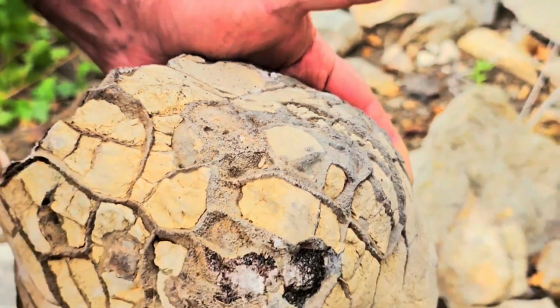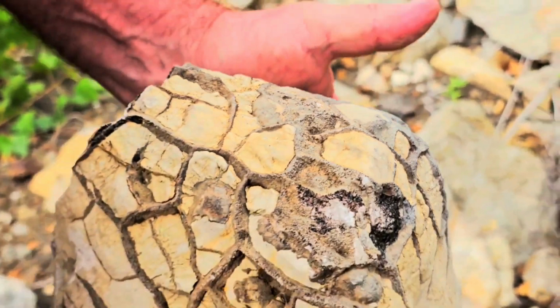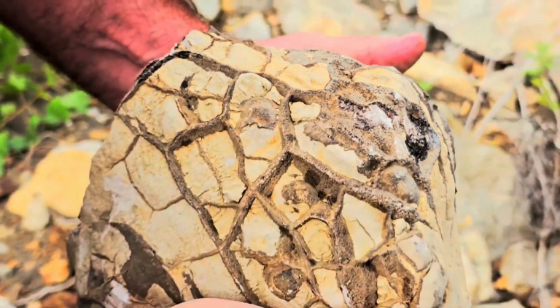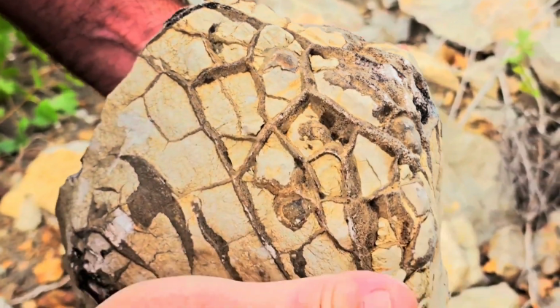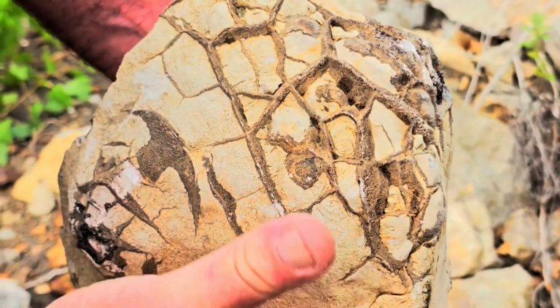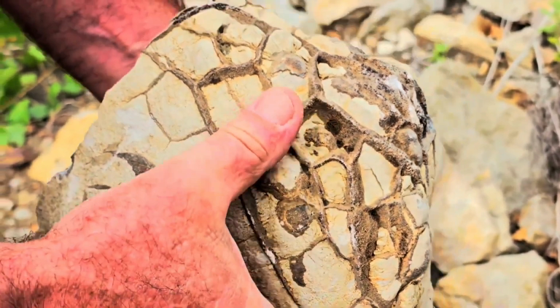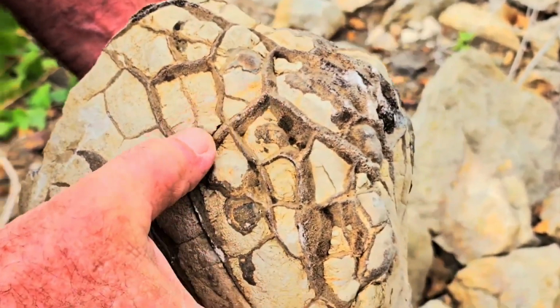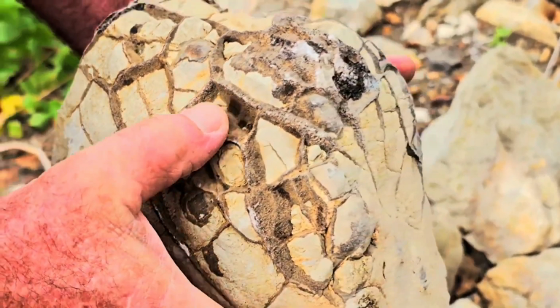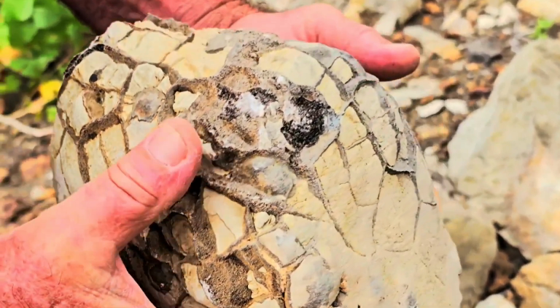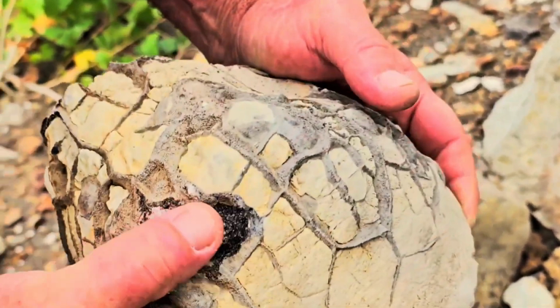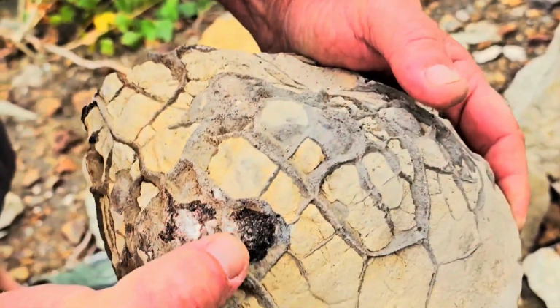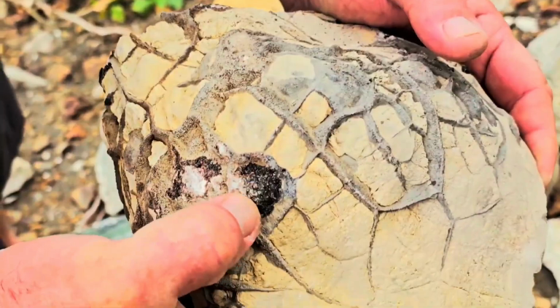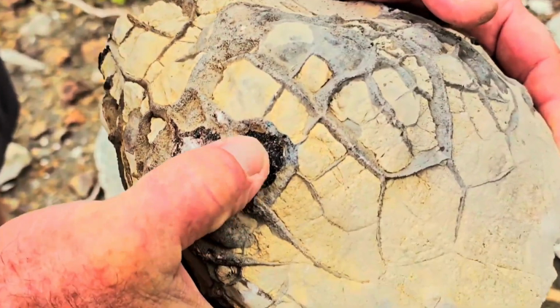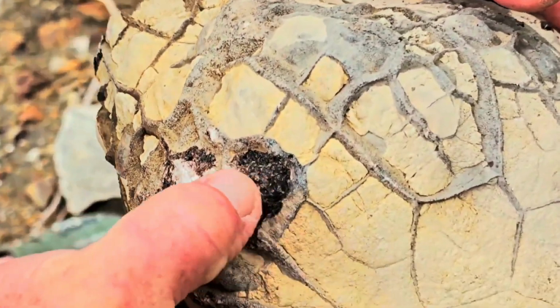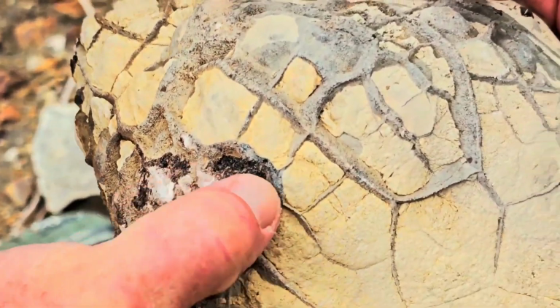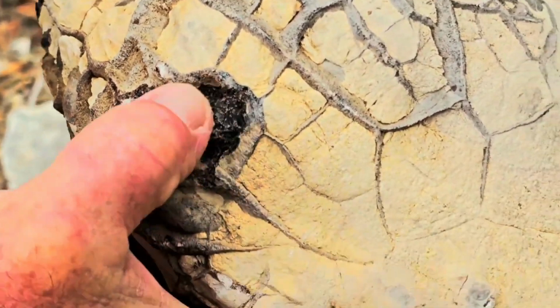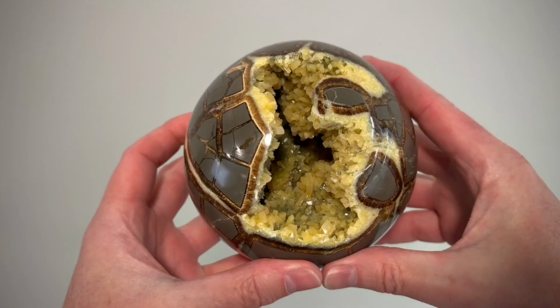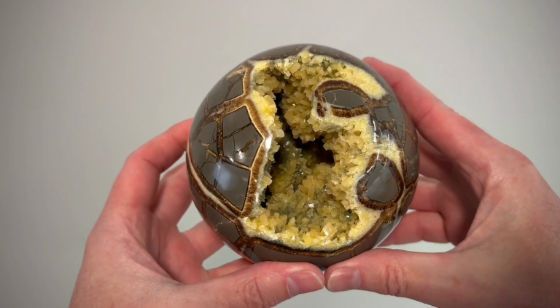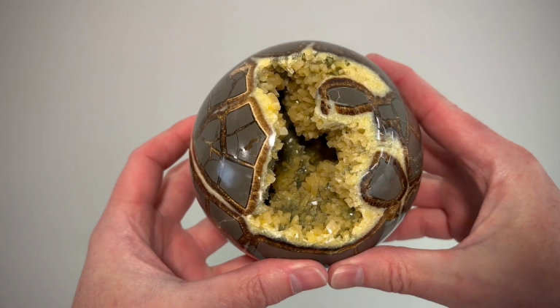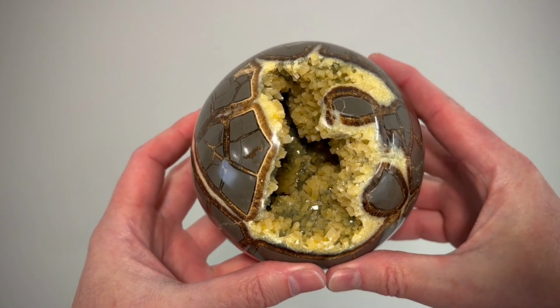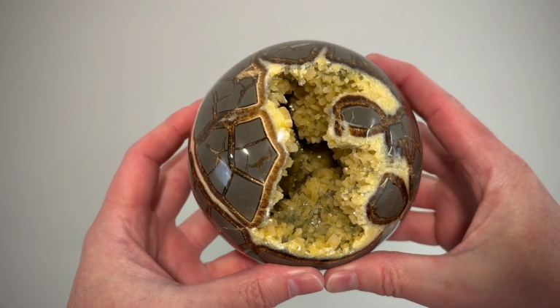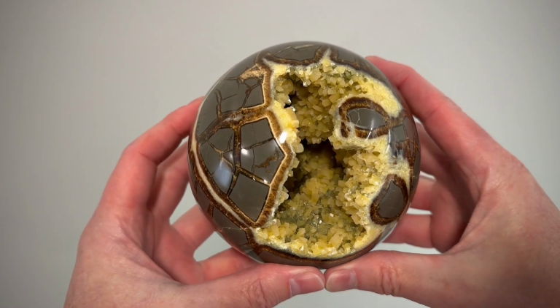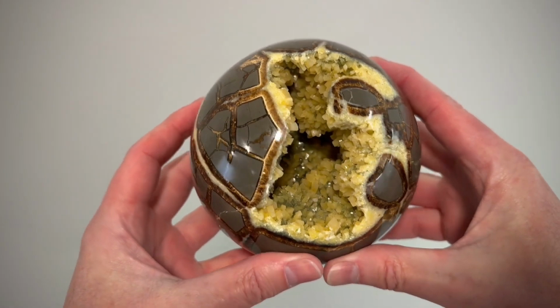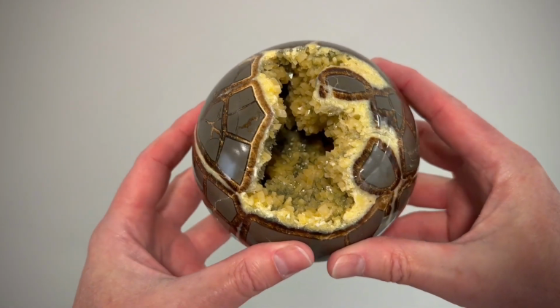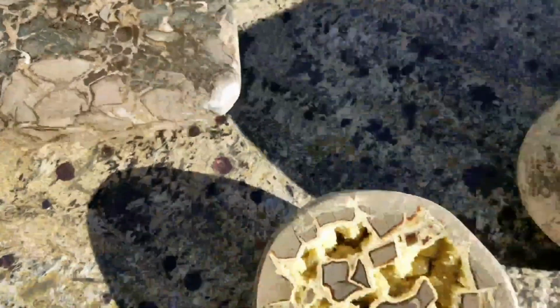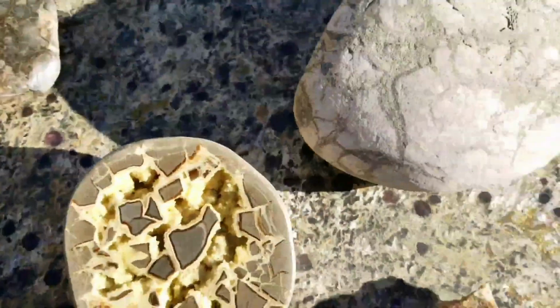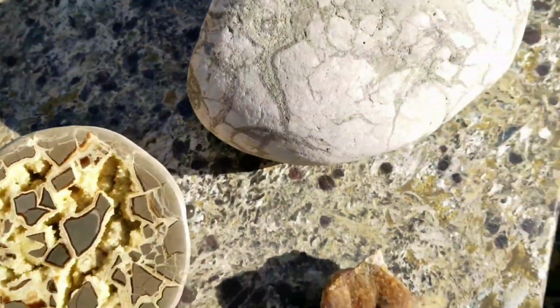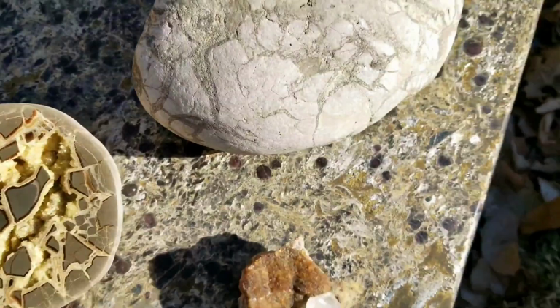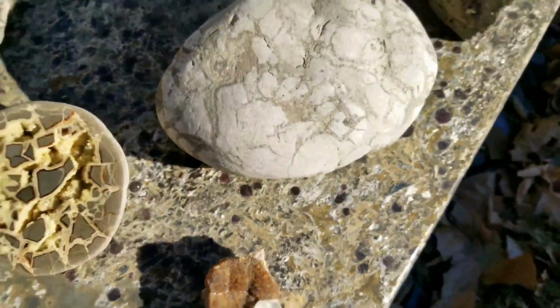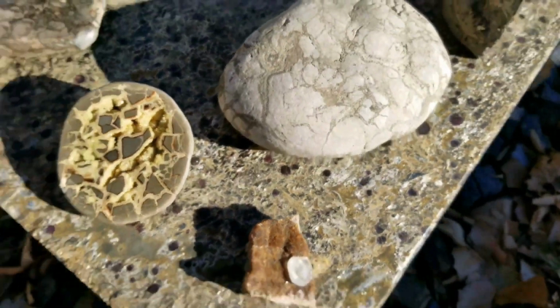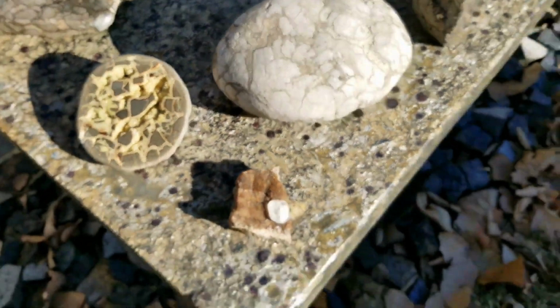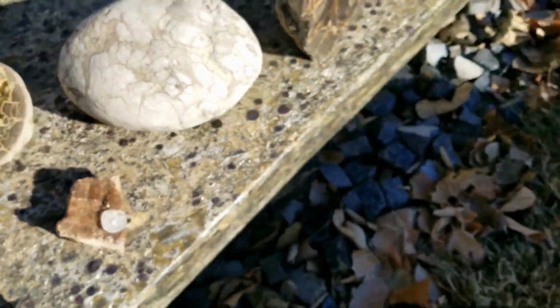septarian nodules sell for $10 to $200 depending on size, symmetry, and color contrast. Polished, they become striking display pieces. Left rough, they tease the intricate art concealed inside.